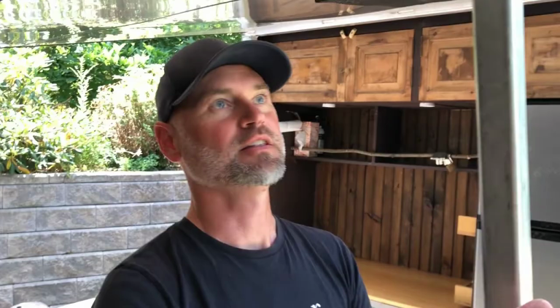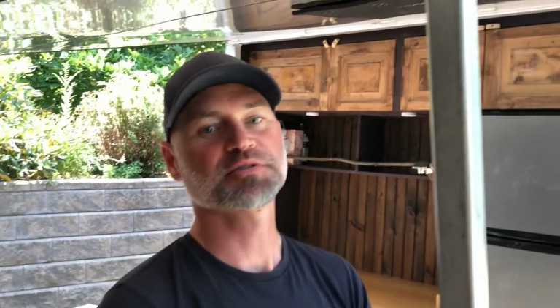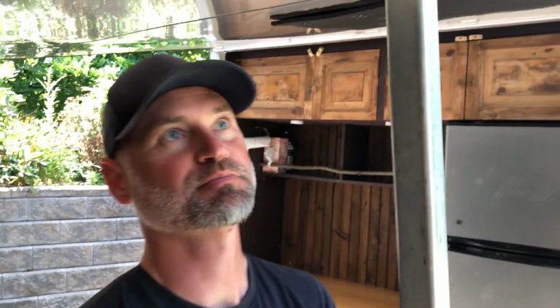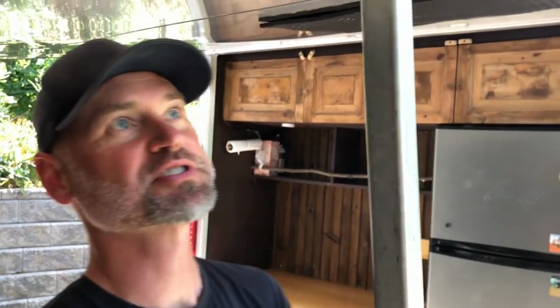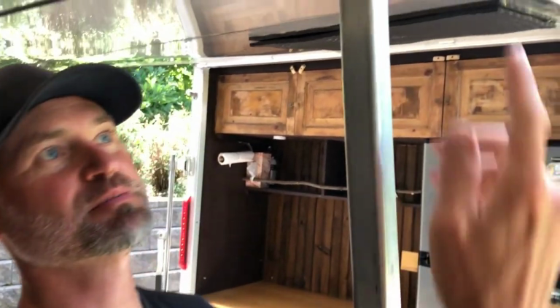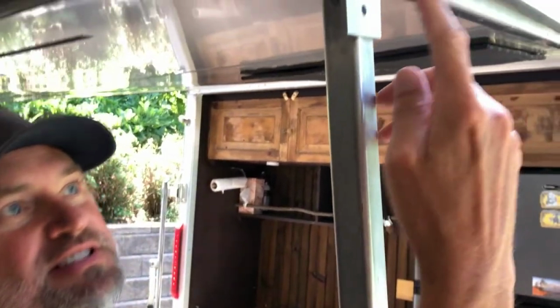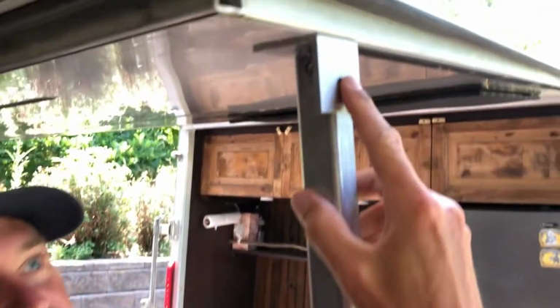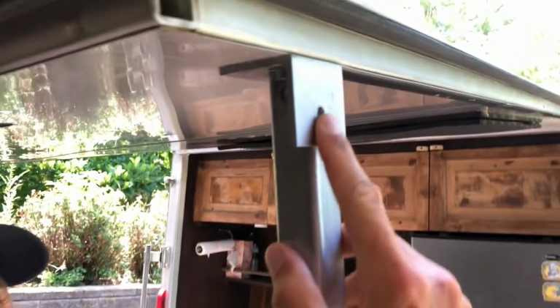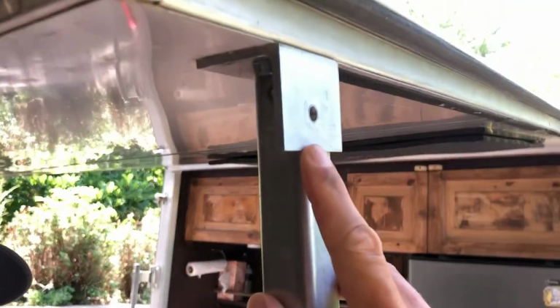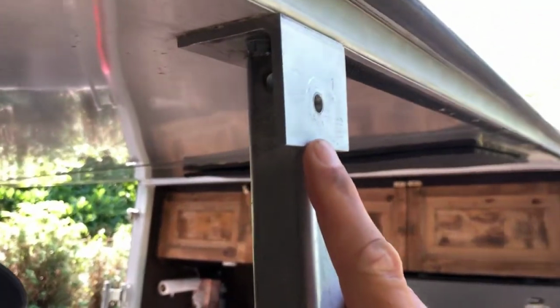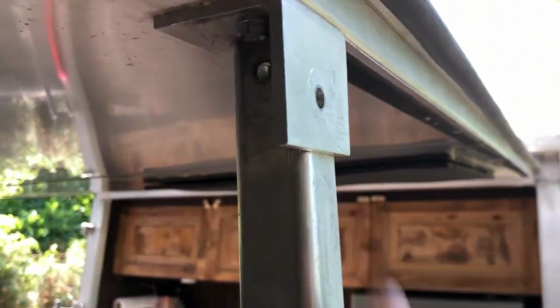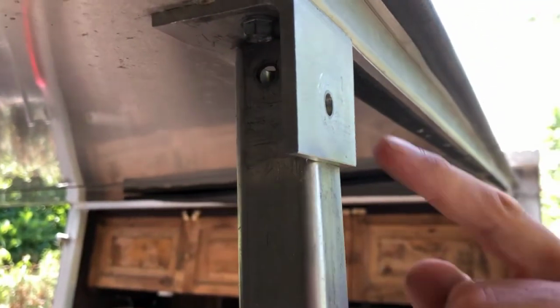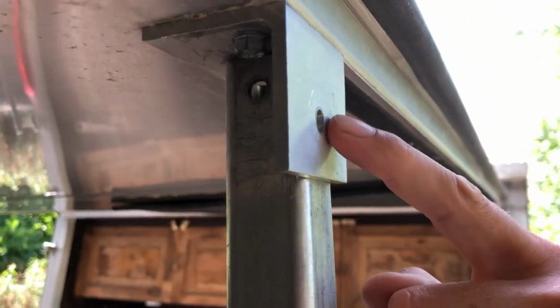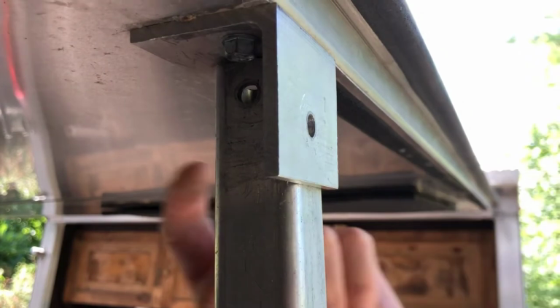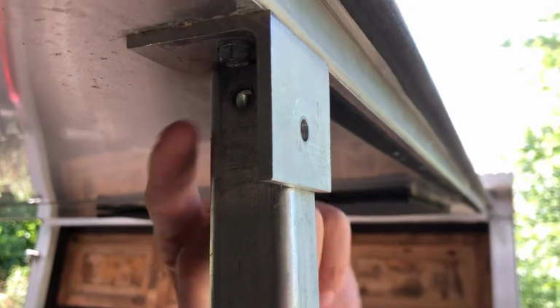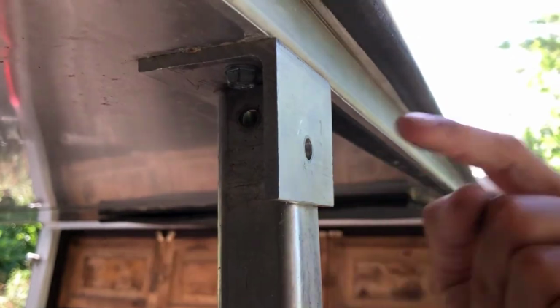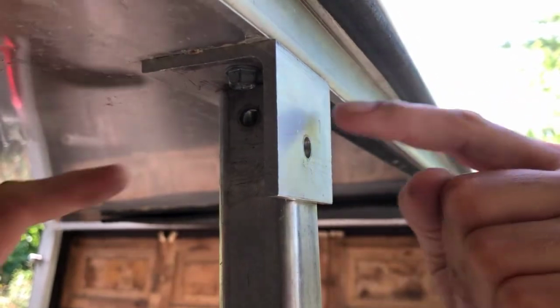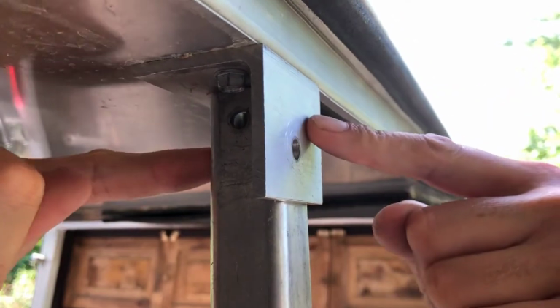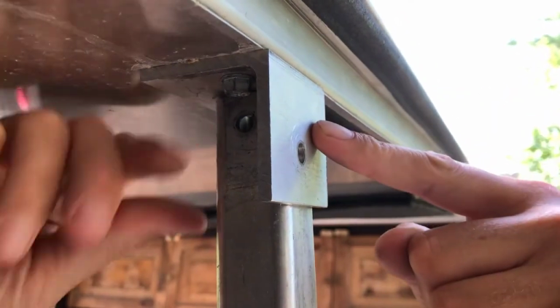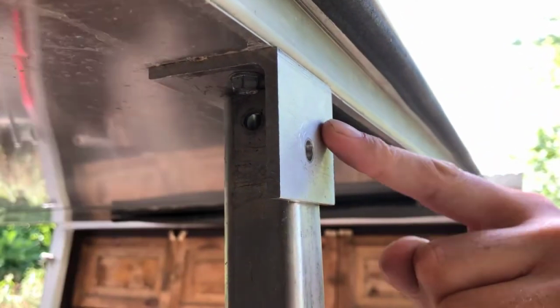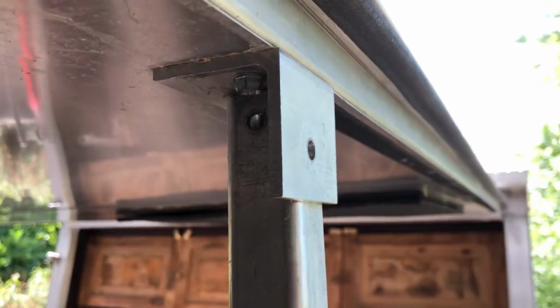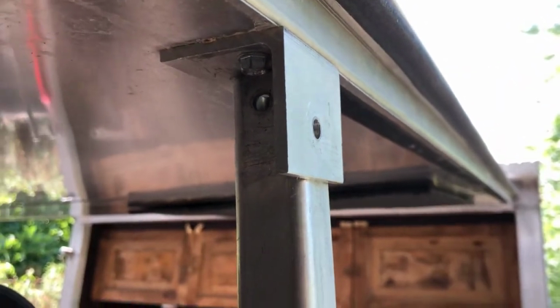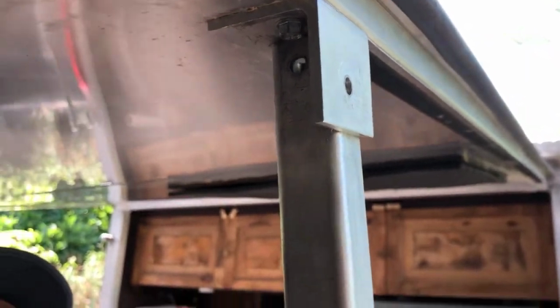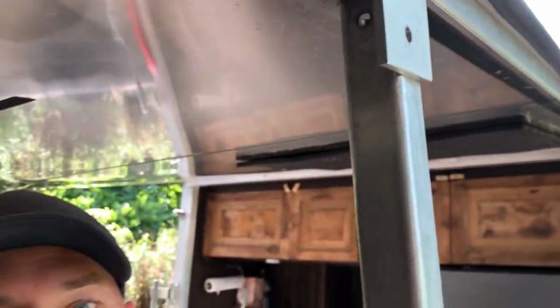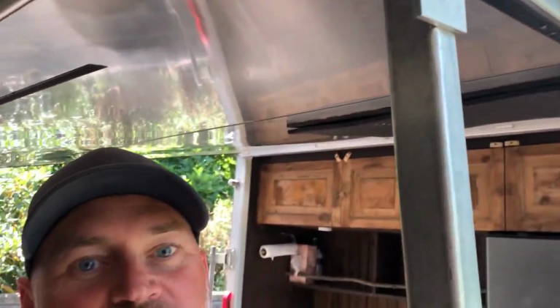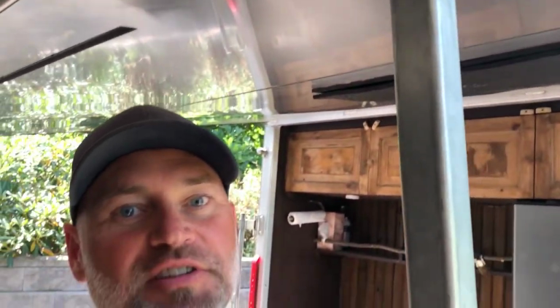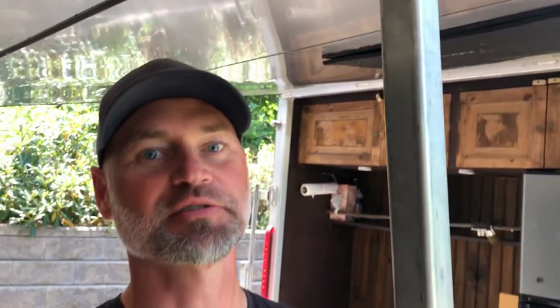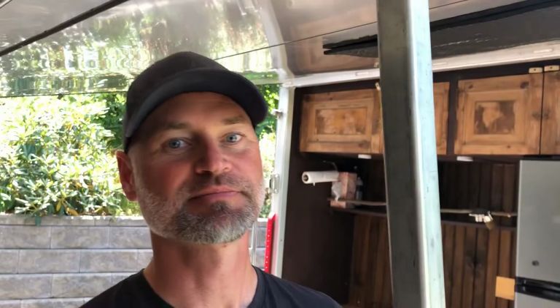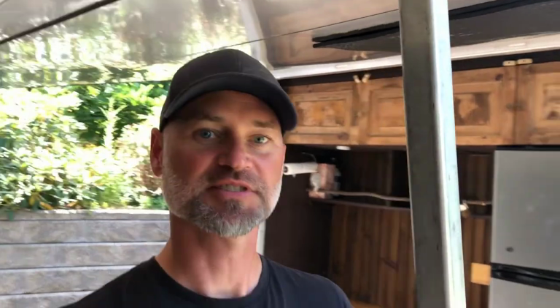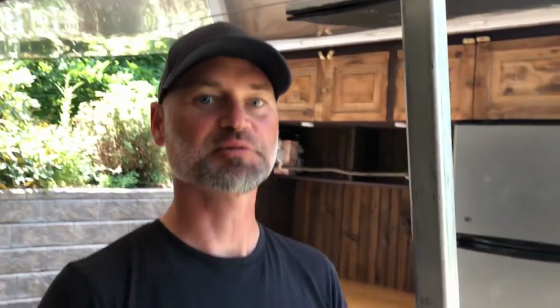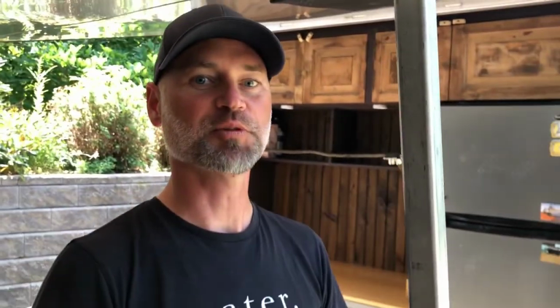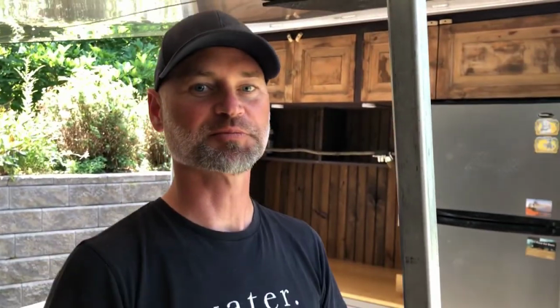We use poles to keep it in place and they just sit on these angle brackets. I've got some holes drilled and we just run a nut and a wing nut through it to keep it in place, so we don't worry about the wind or anything knocking it over. So that's what we did — hope that helps.